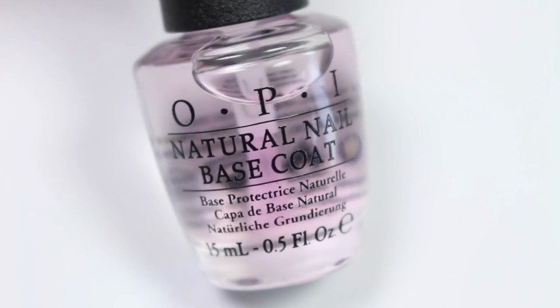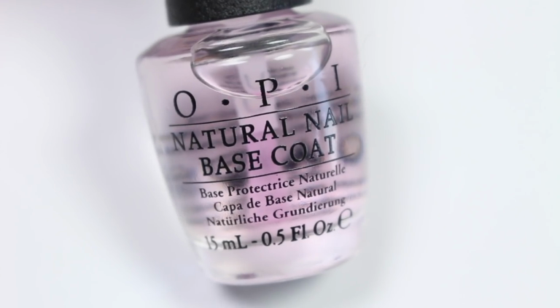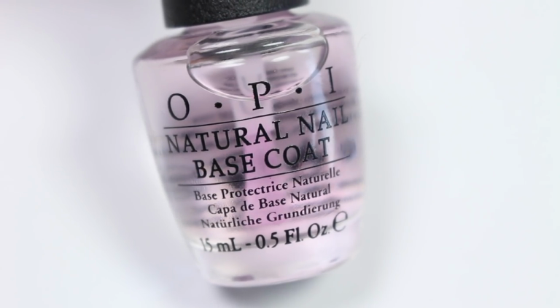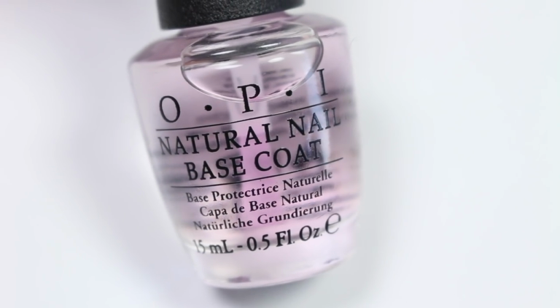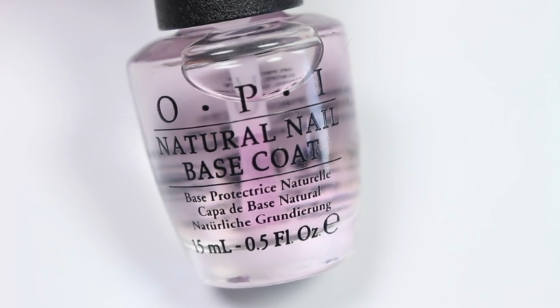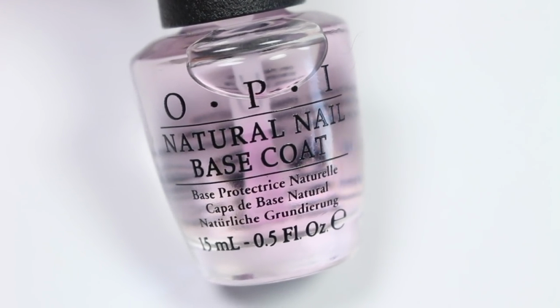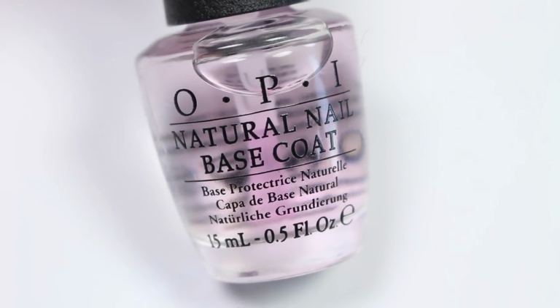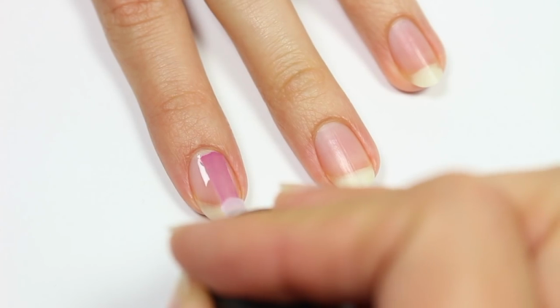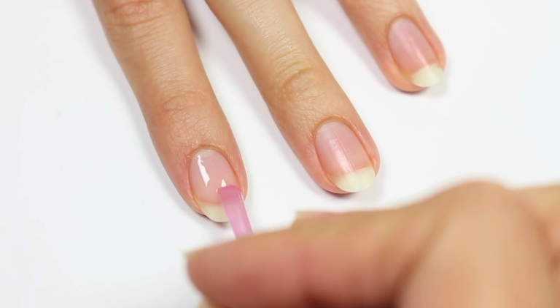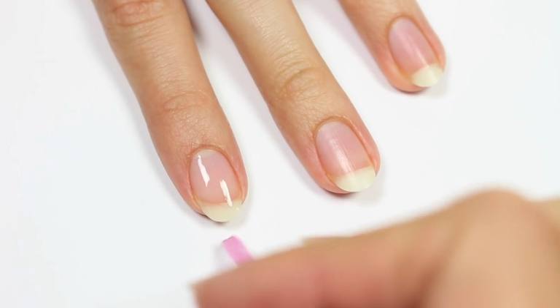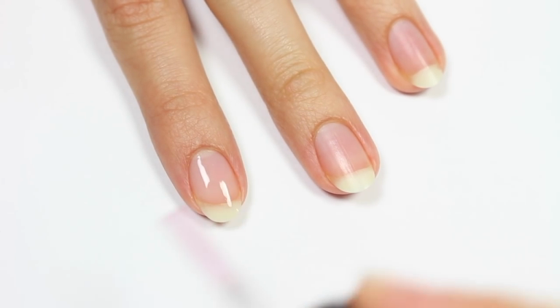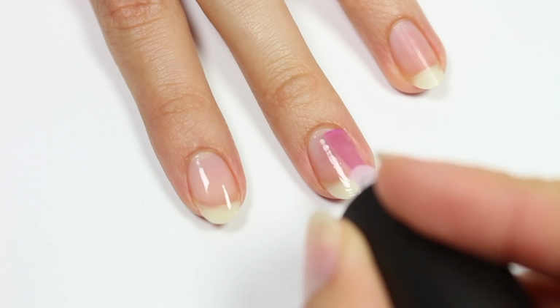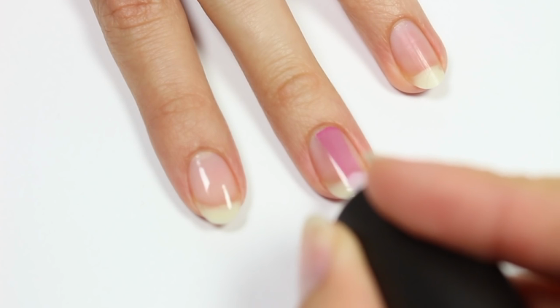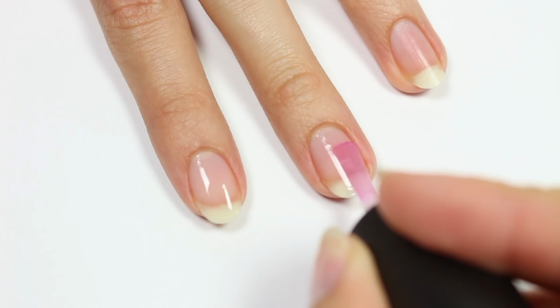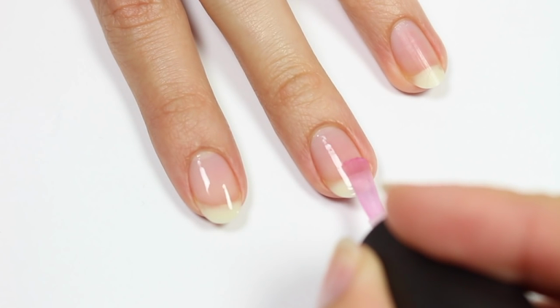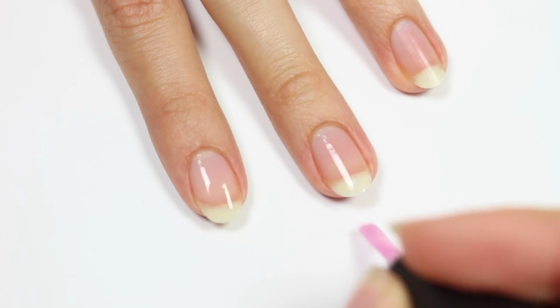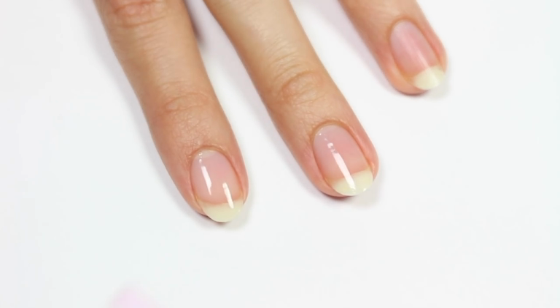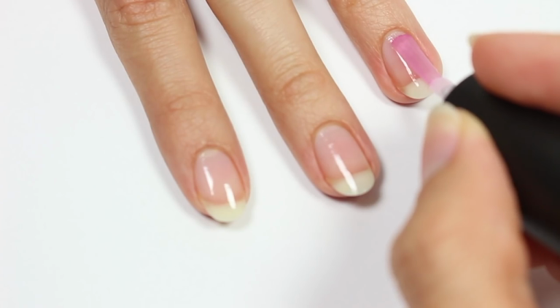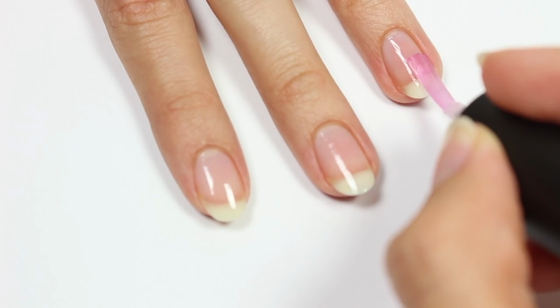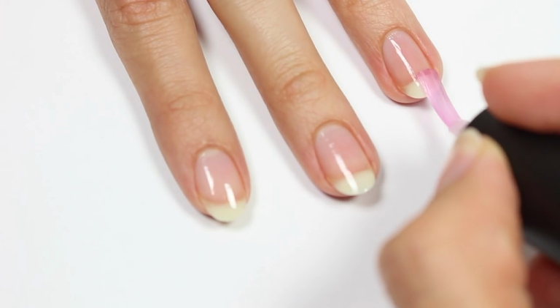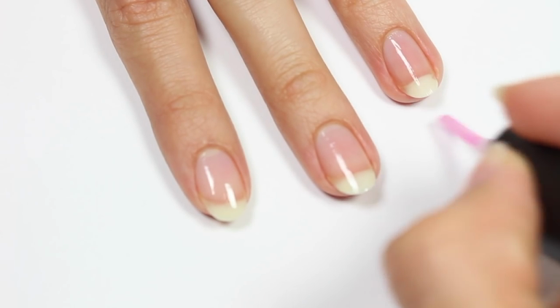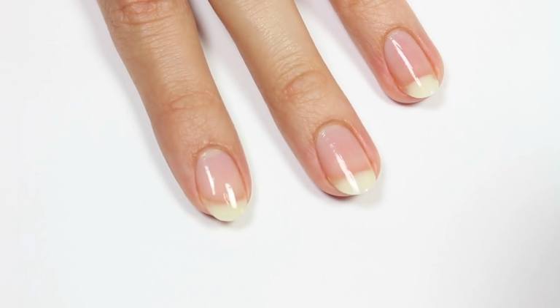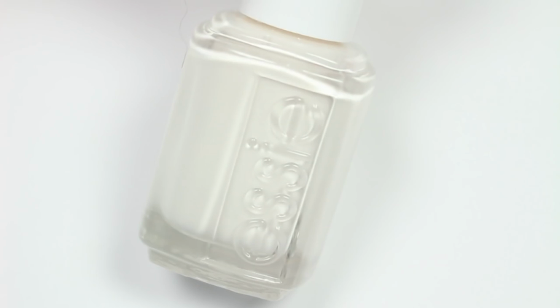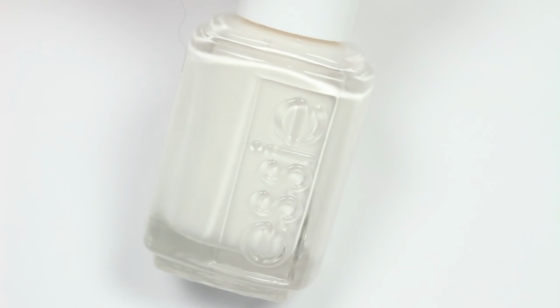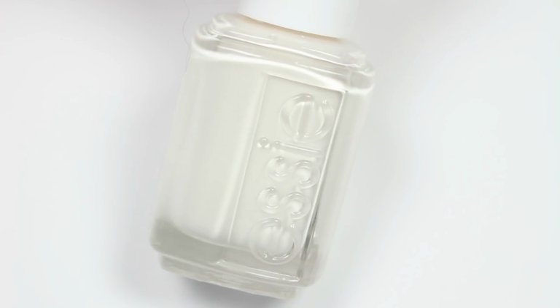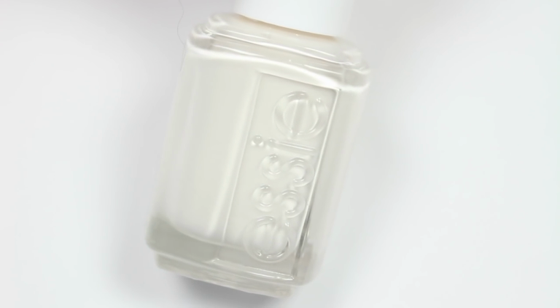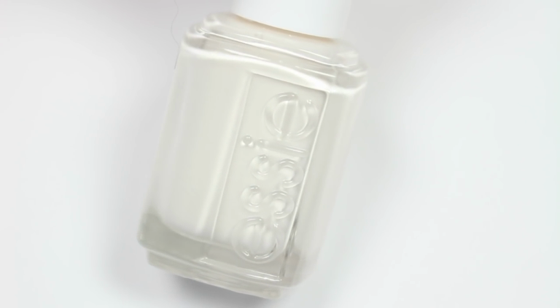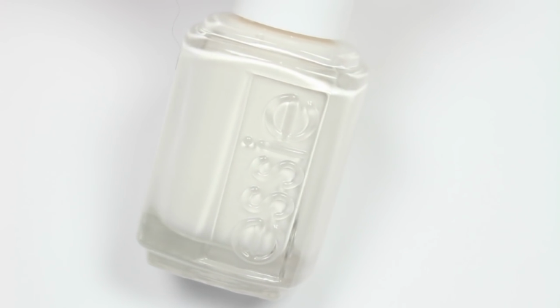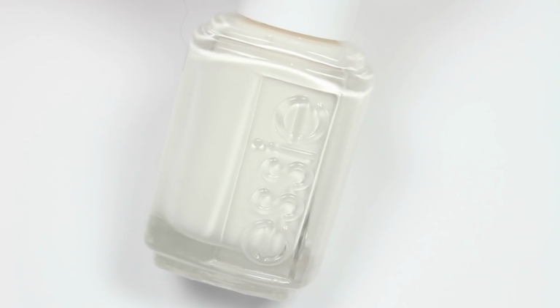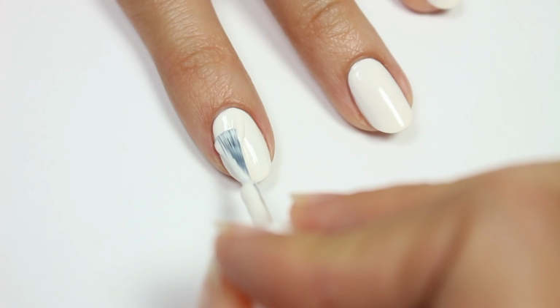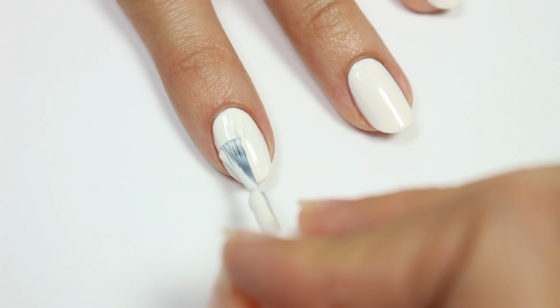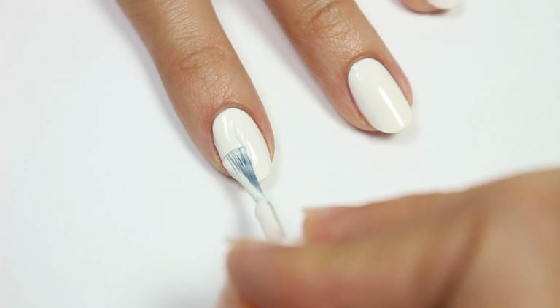First, apply a base coat to help protect your natural nails. Next, apply a white polish for your base color.